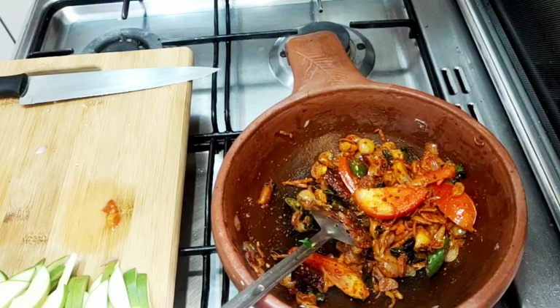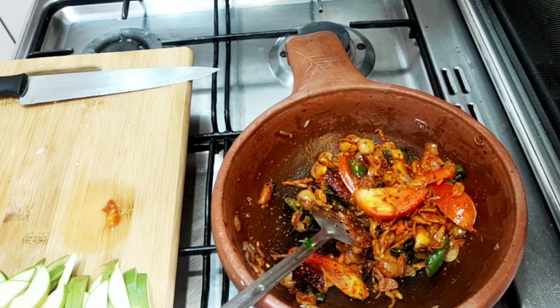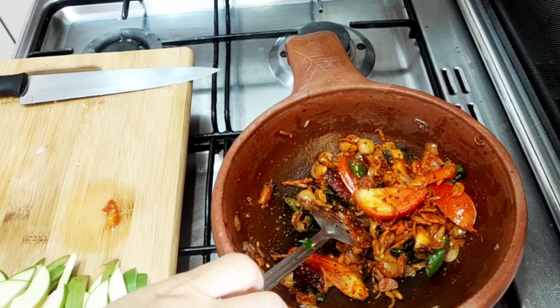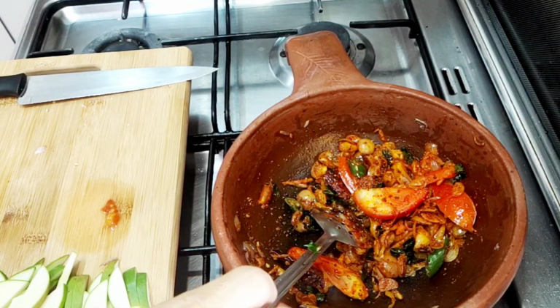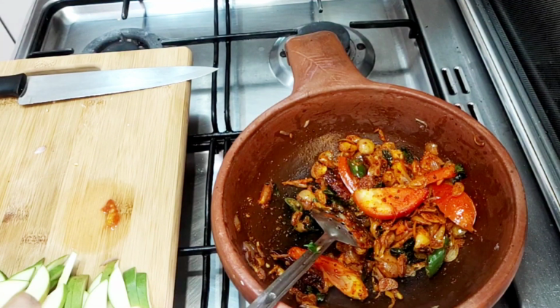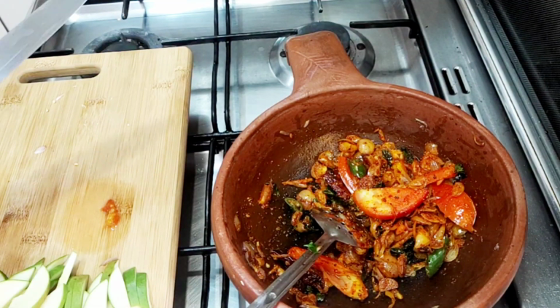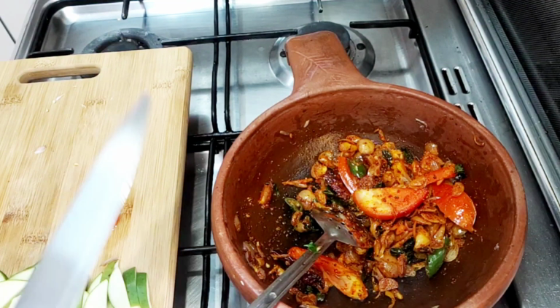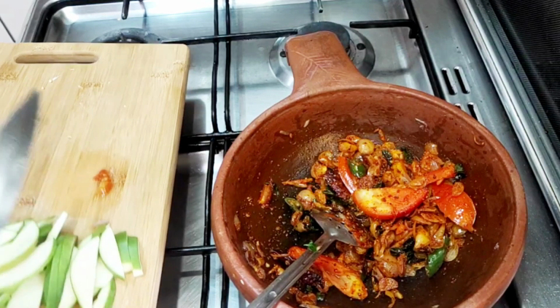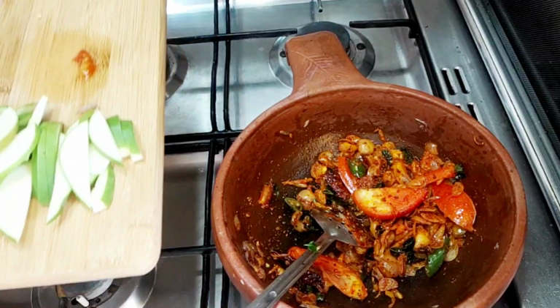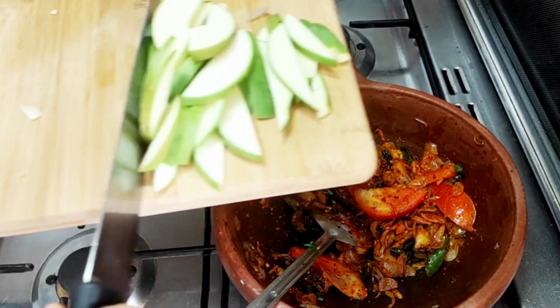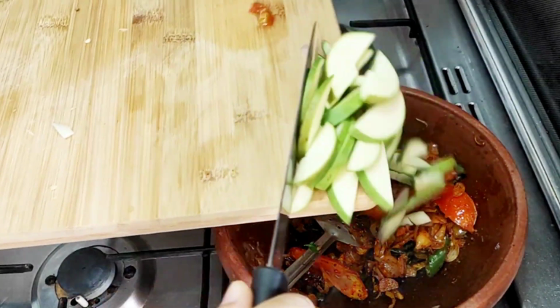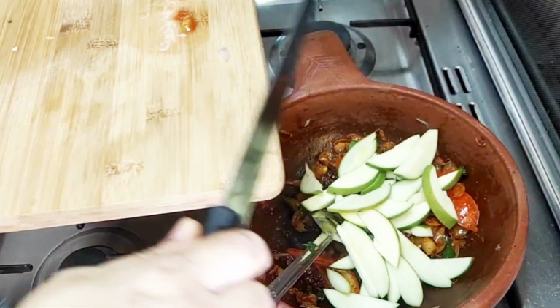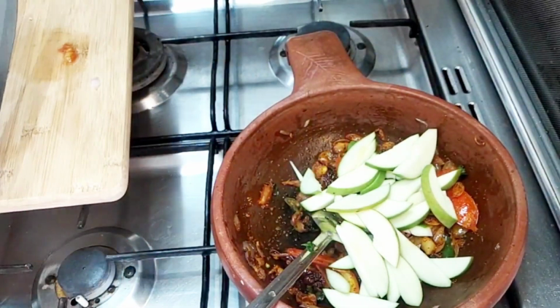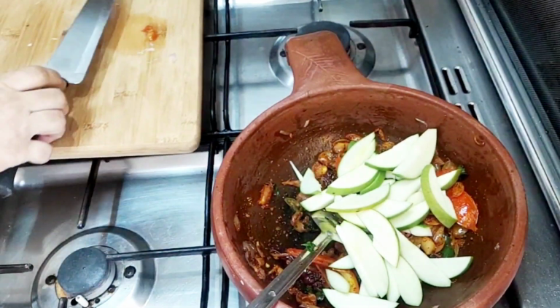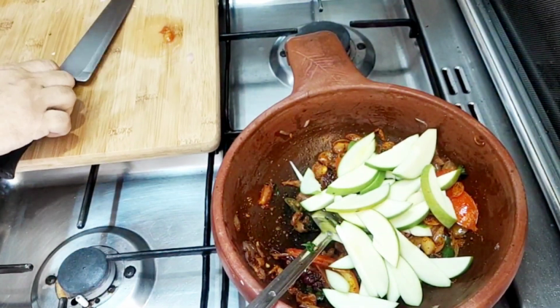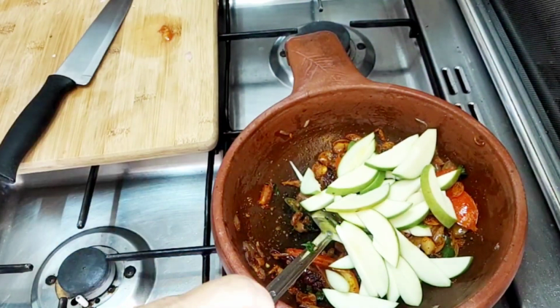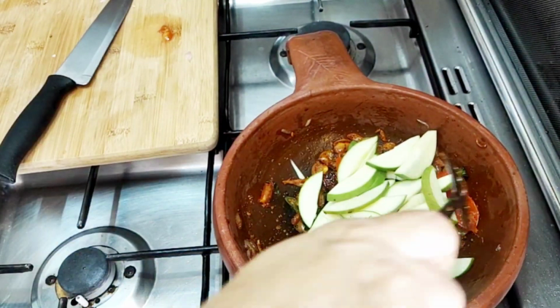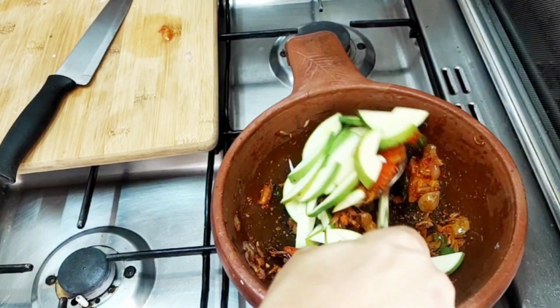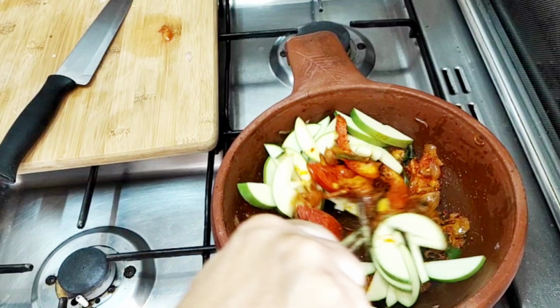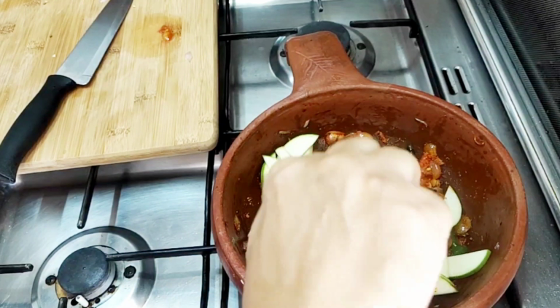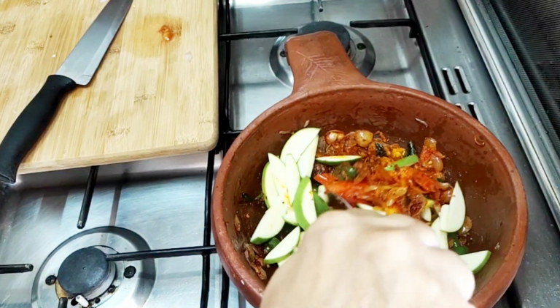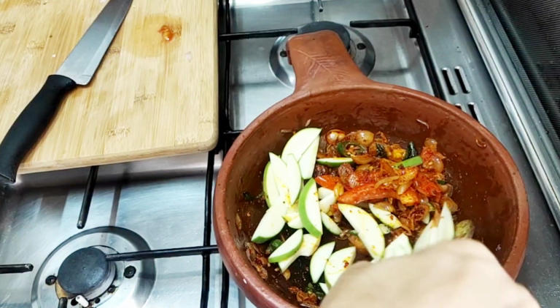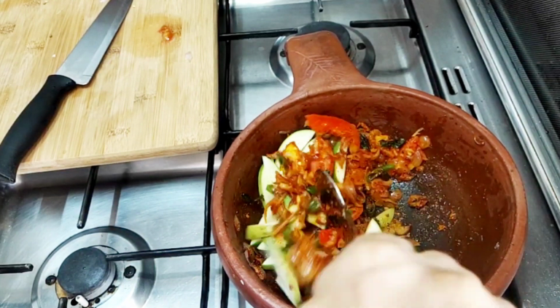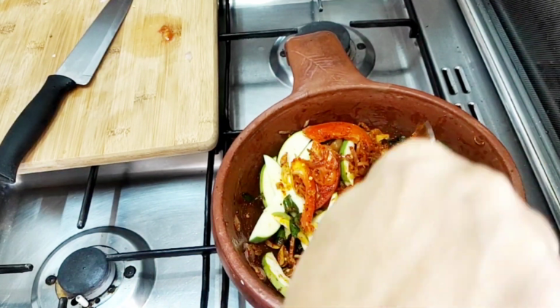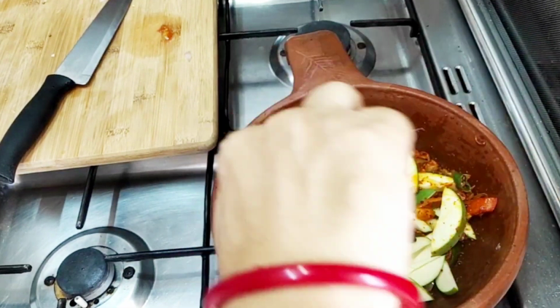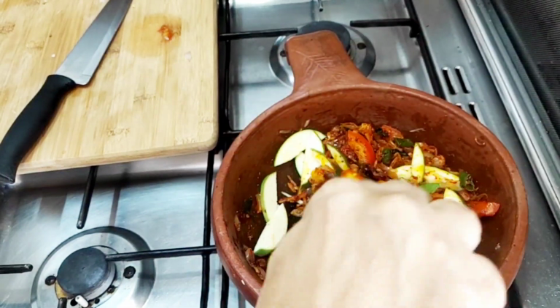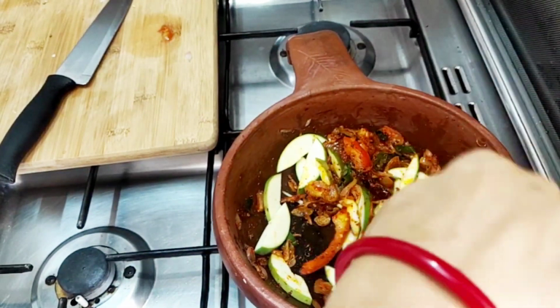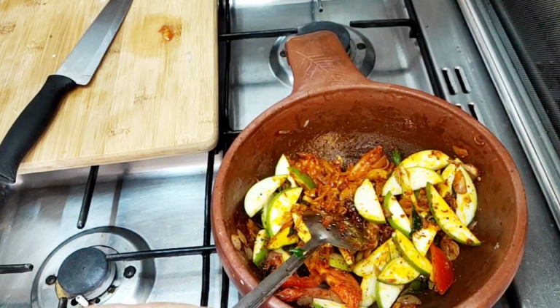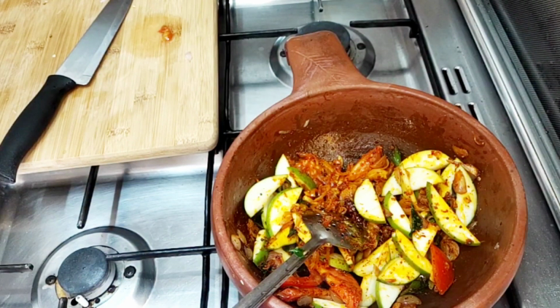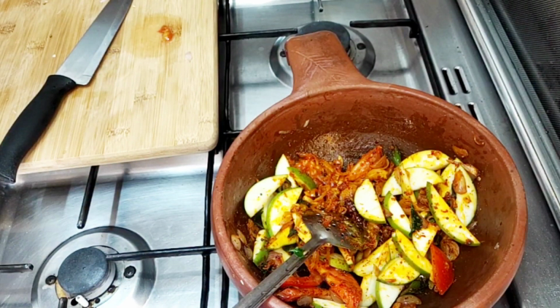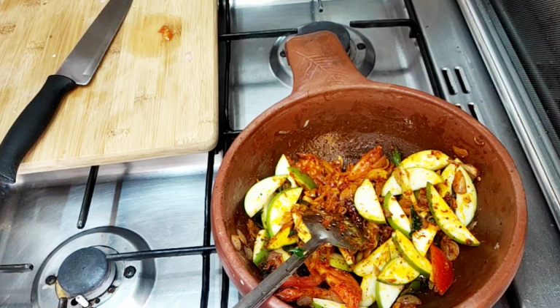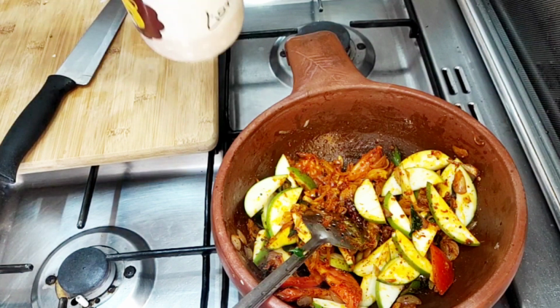I'll add a little bit of water. If it's not too good, it's very good. I'll mix it 2 times.